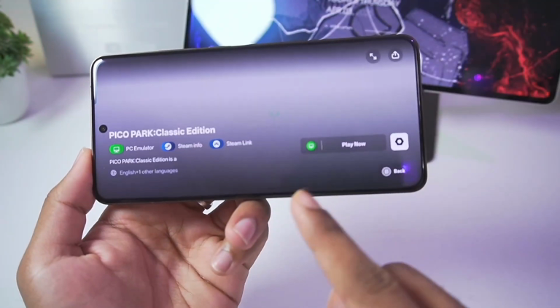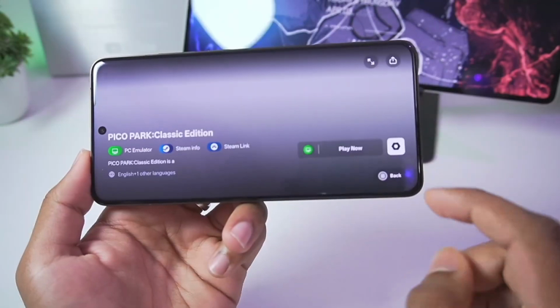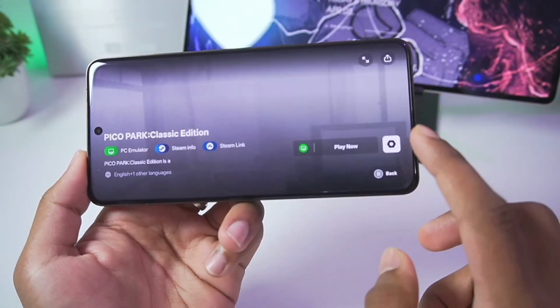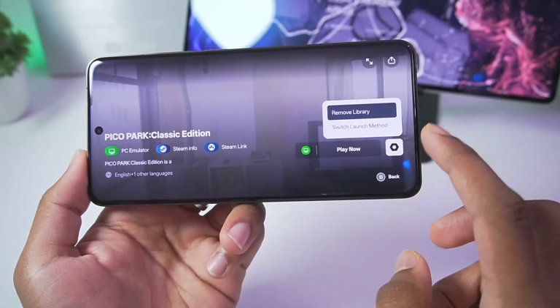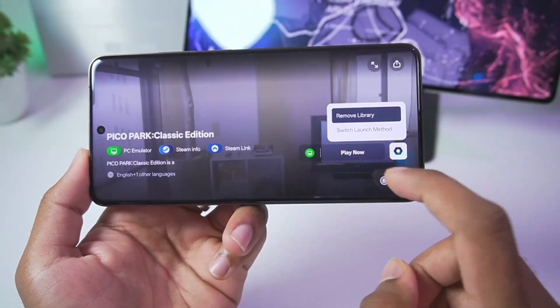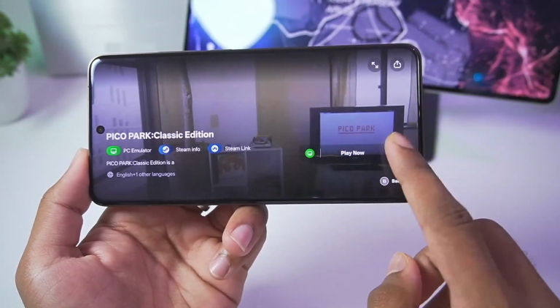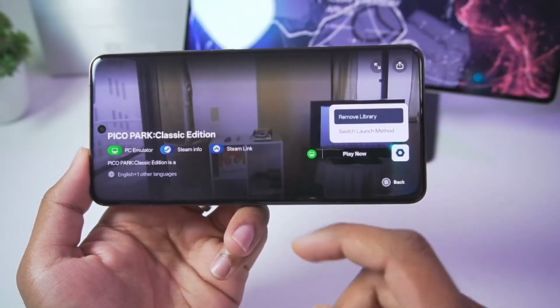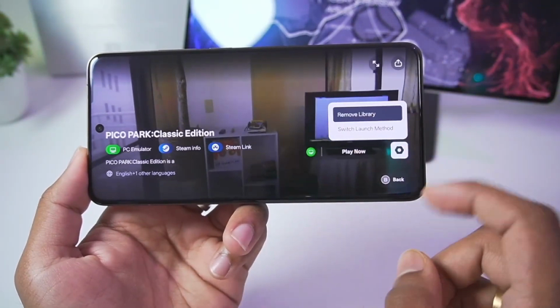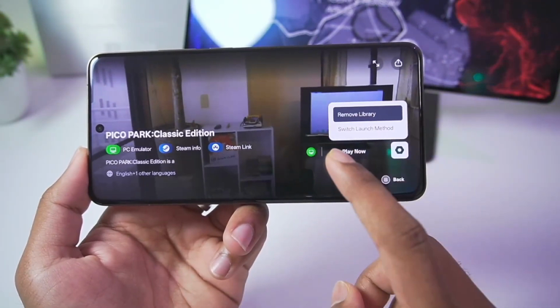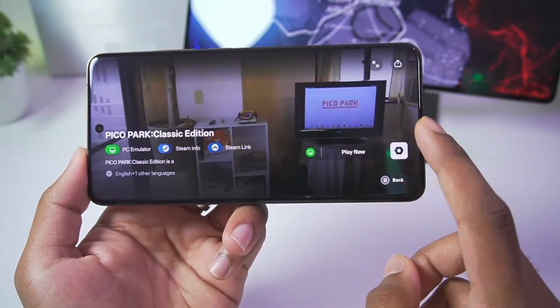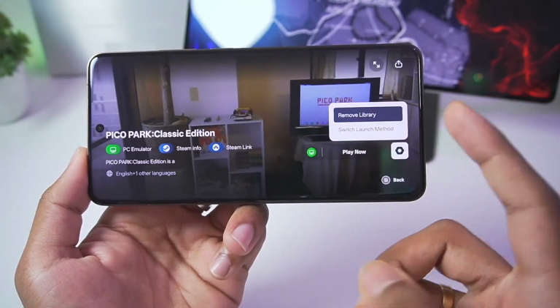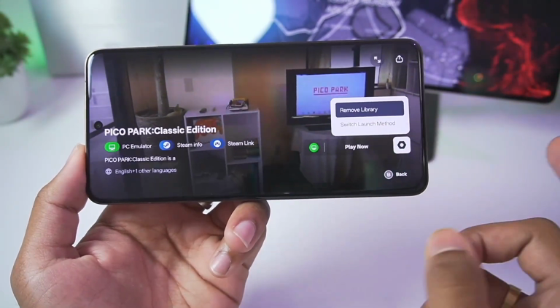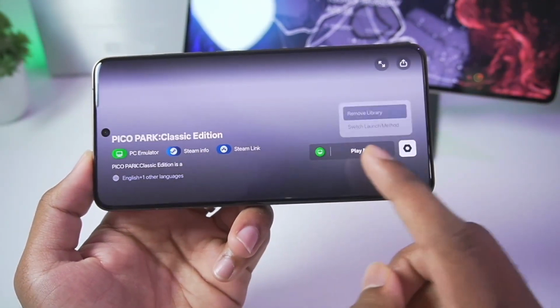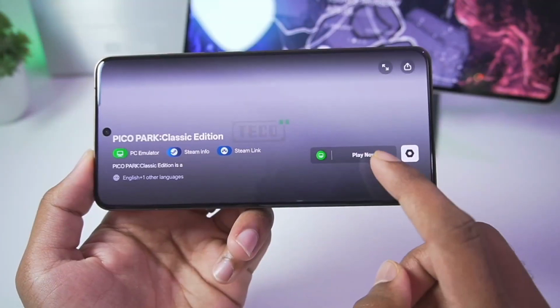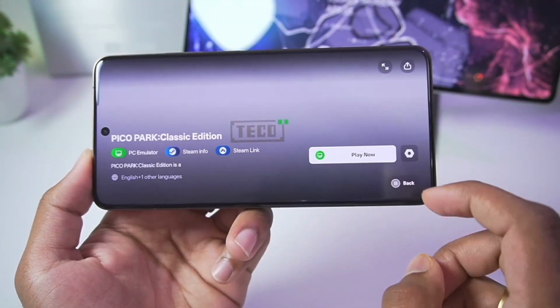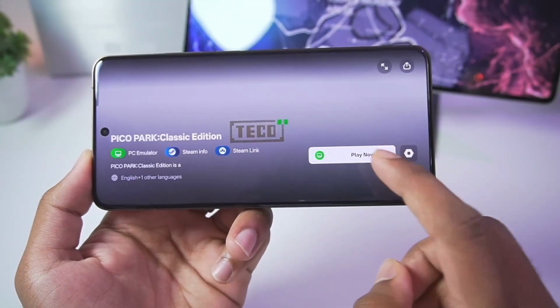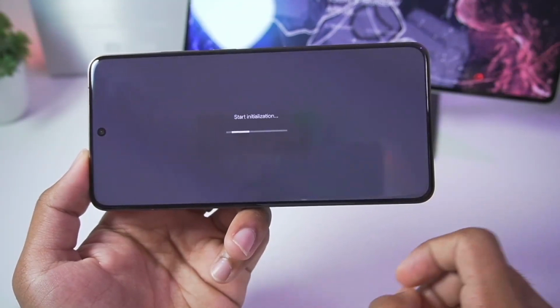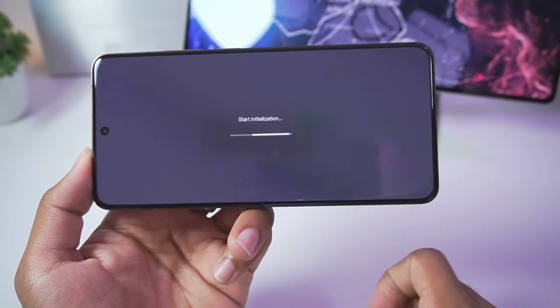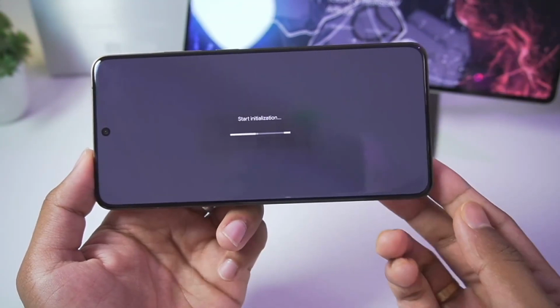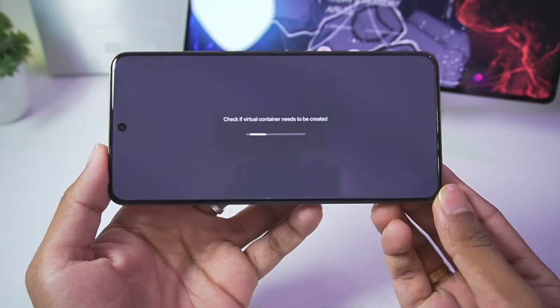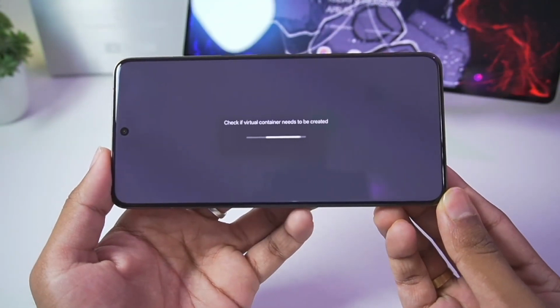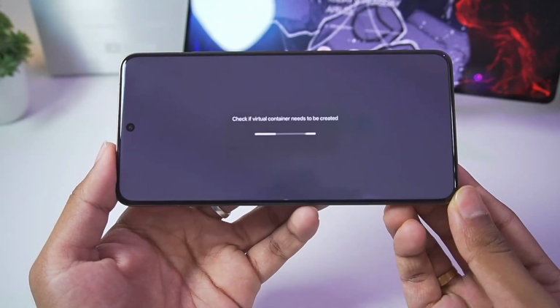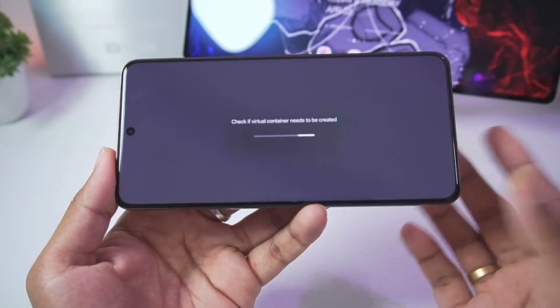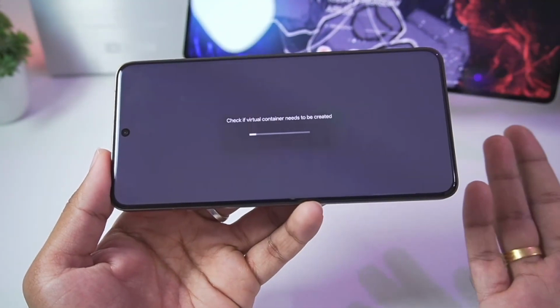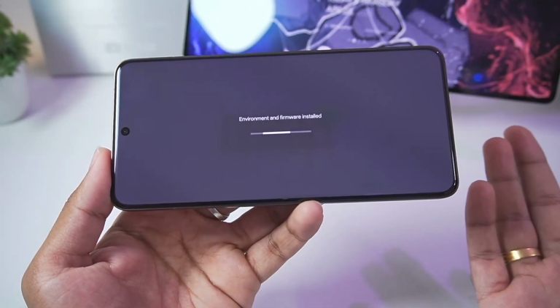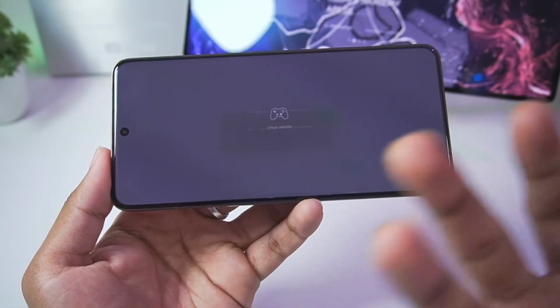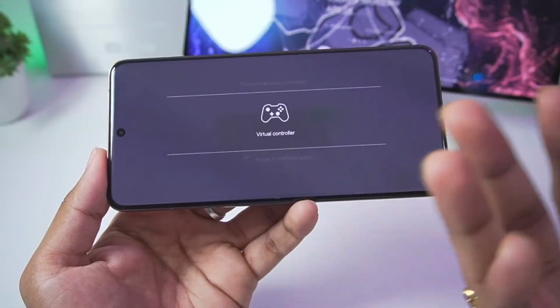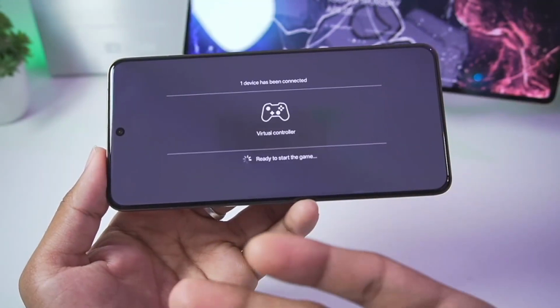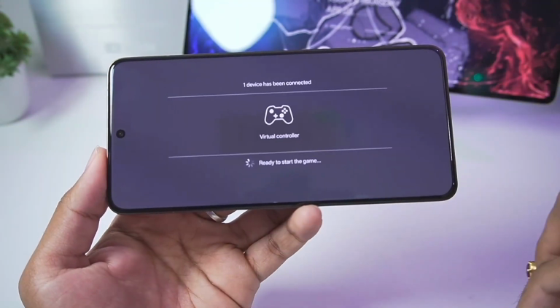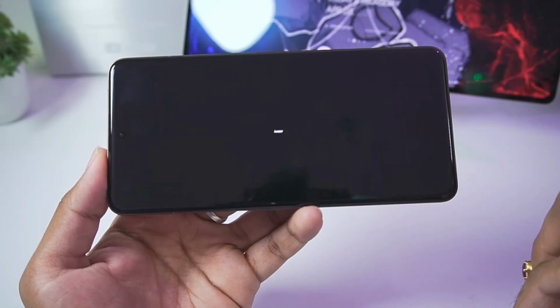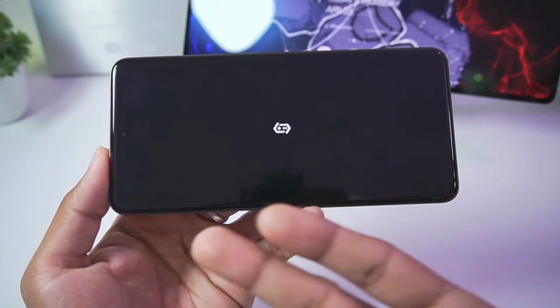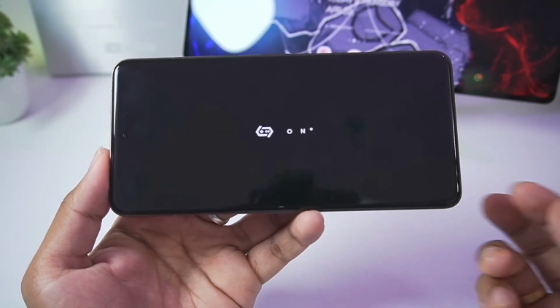There we go — we now get the play now button. If we go into settings you'll see there is no option to change game settings, which means you can simply tap play now and the Gamehub Emulator should probably take care of the rest.